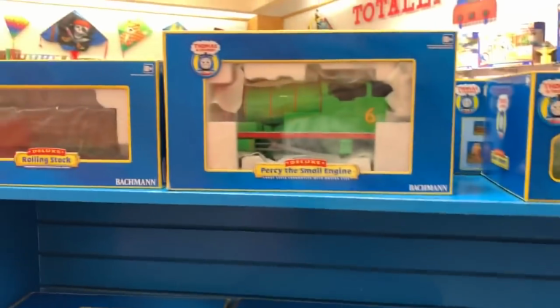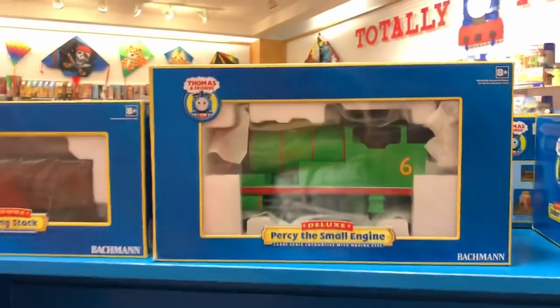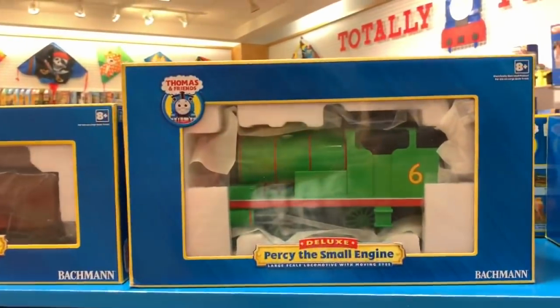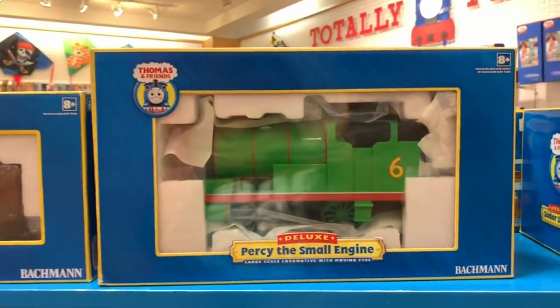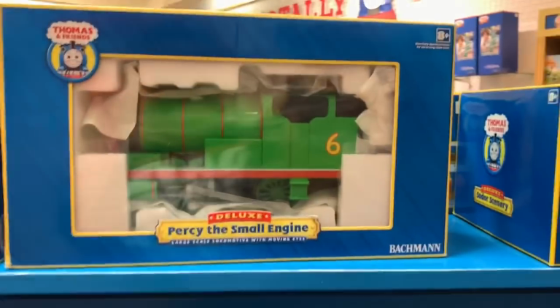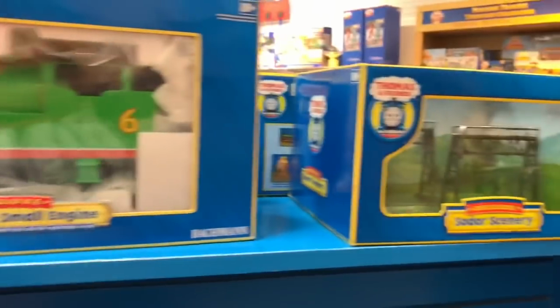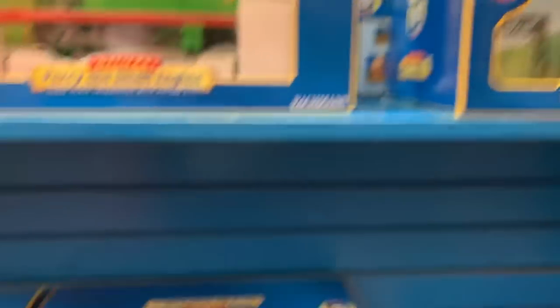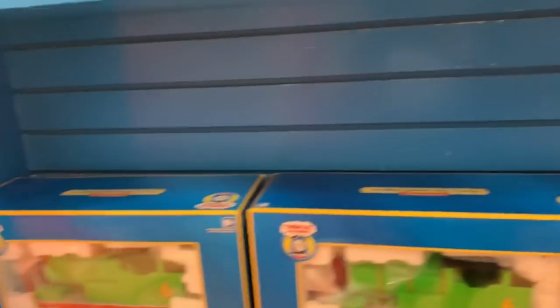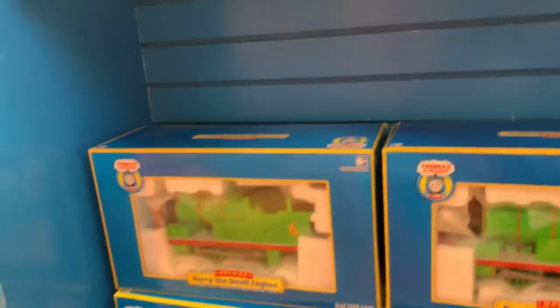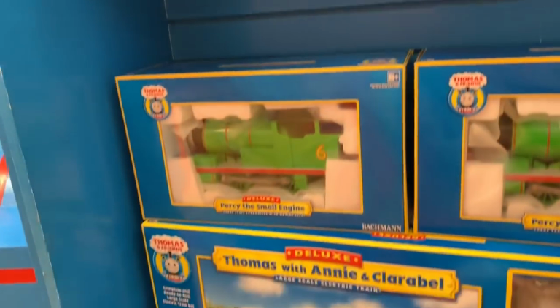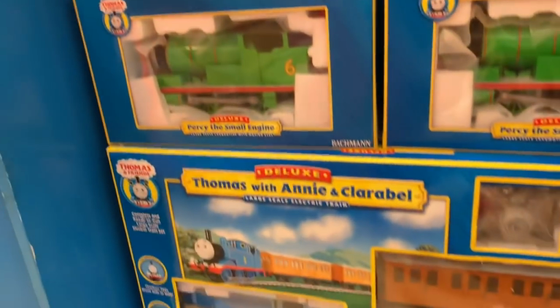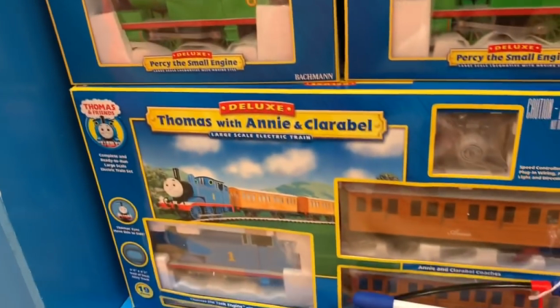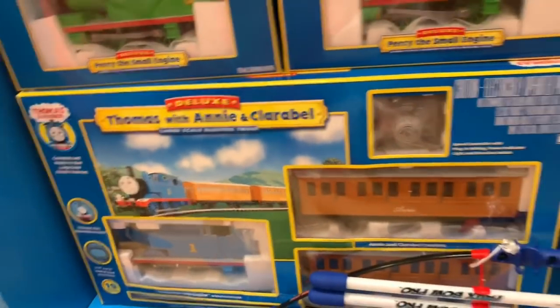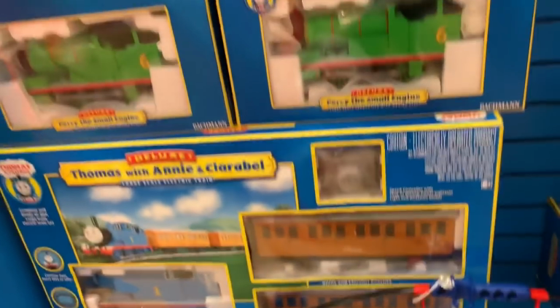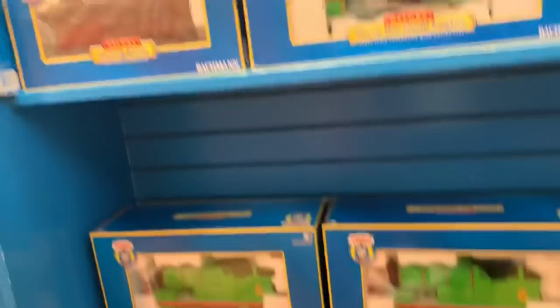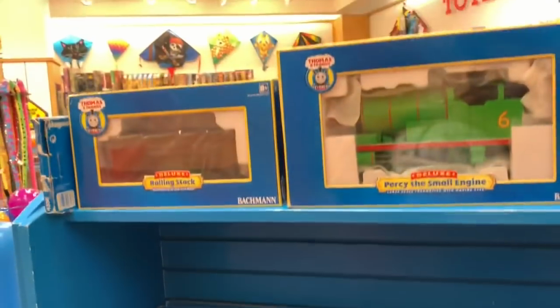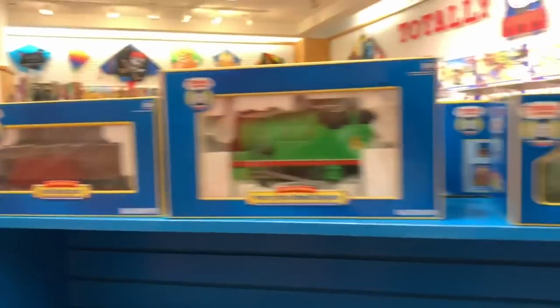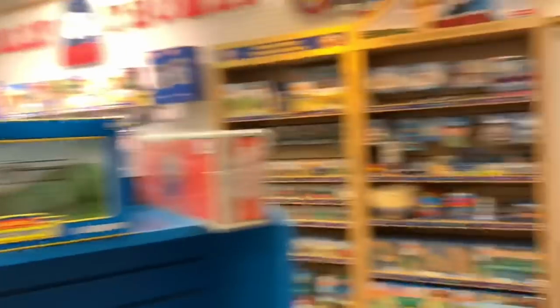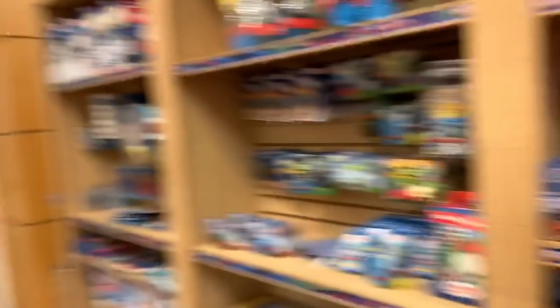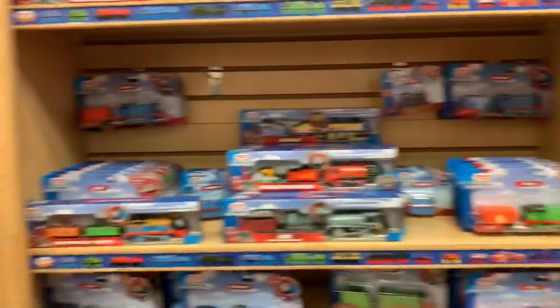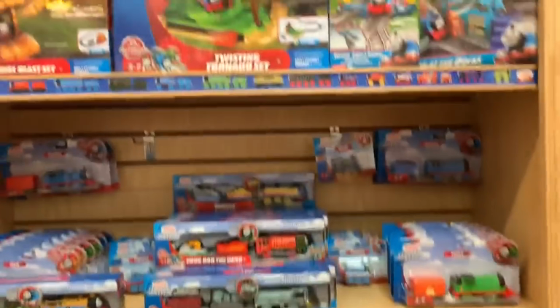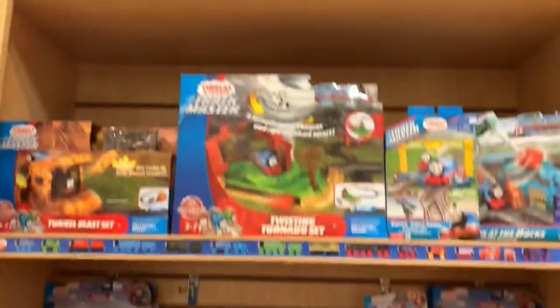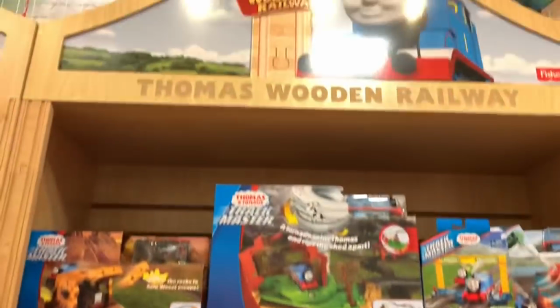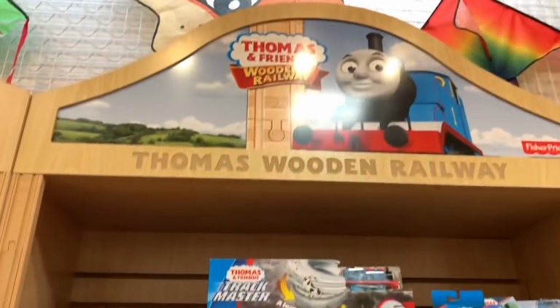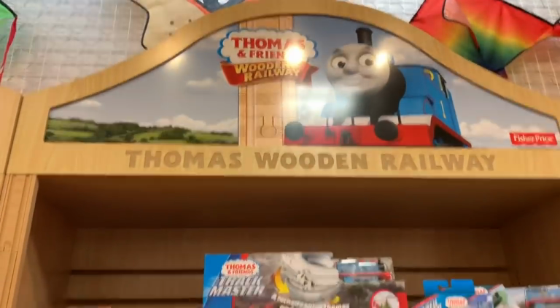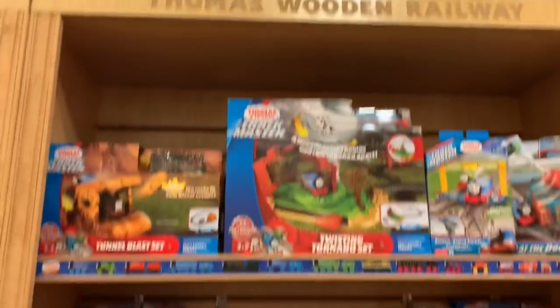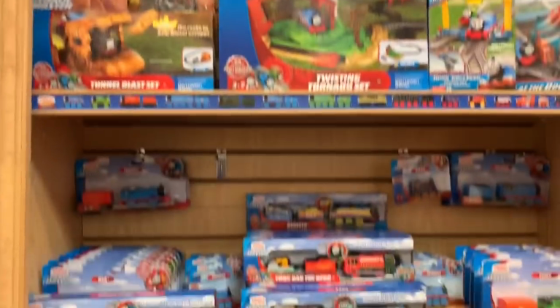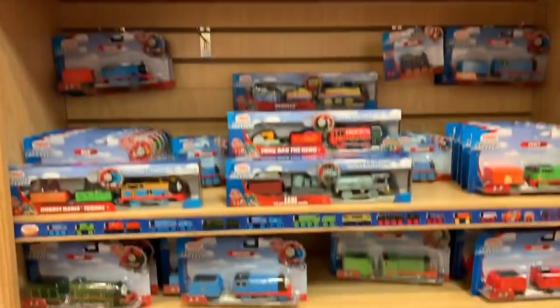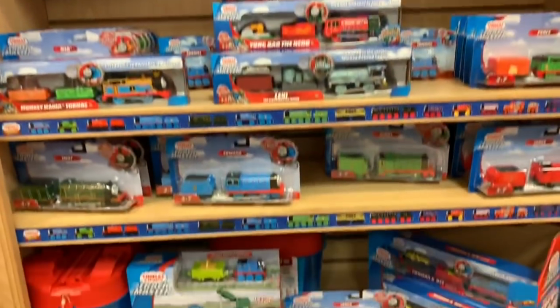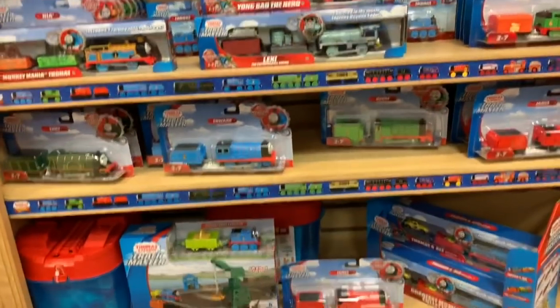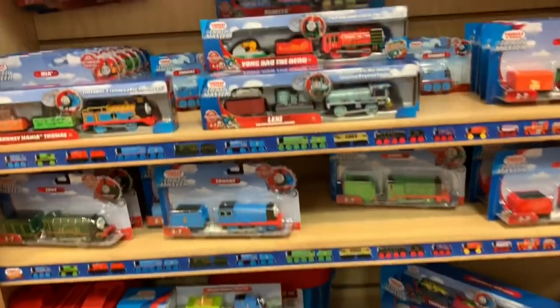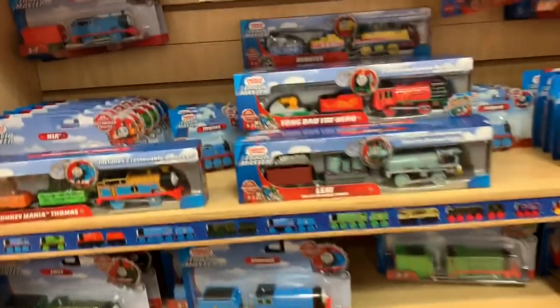These are Bachman. Bachman are the more deluxe — they're the giant ones. I think they're electric; they actually run around the track. And then you've got the Mattel Fisher Price Track Master stuff.